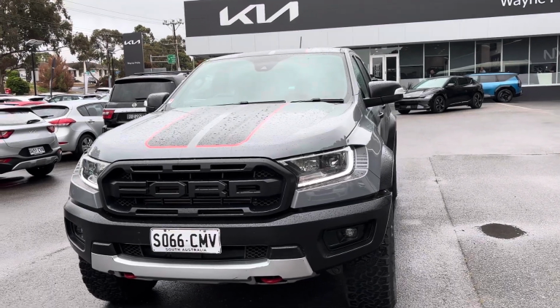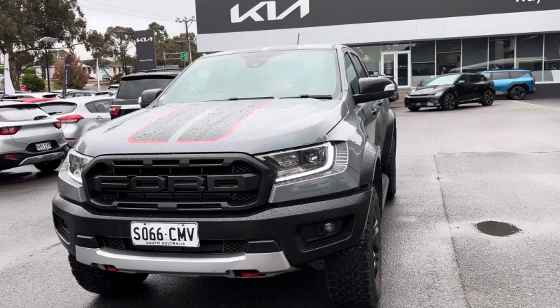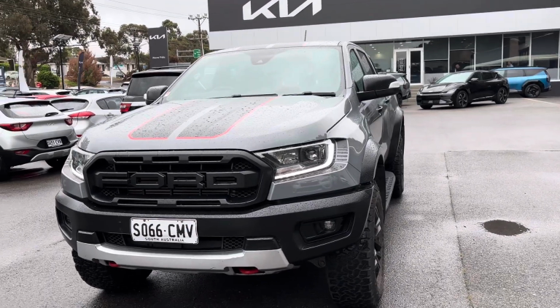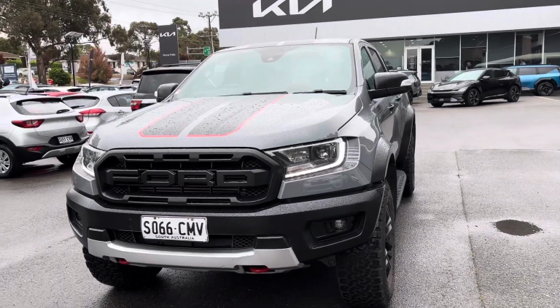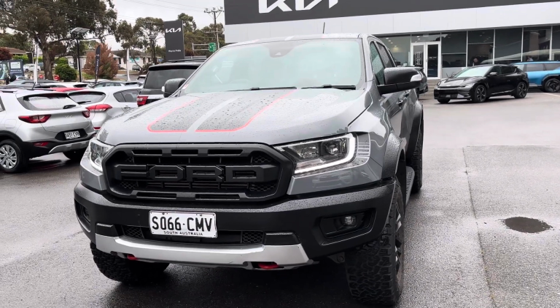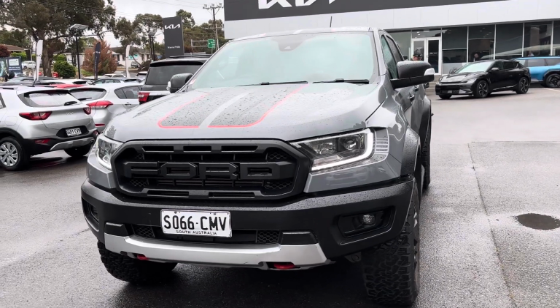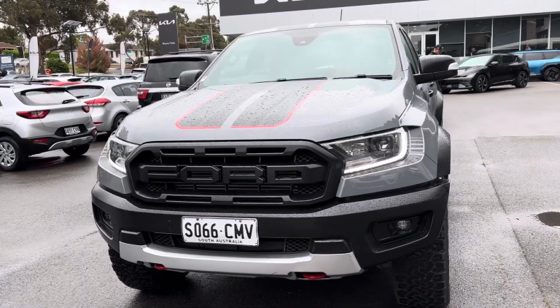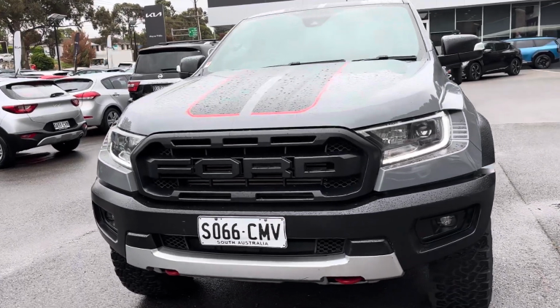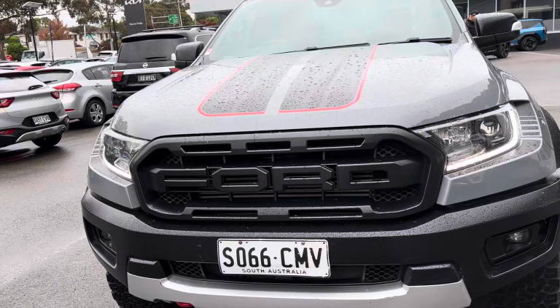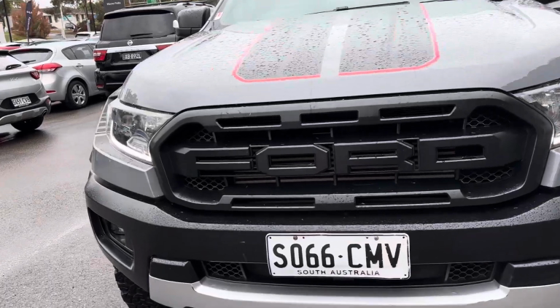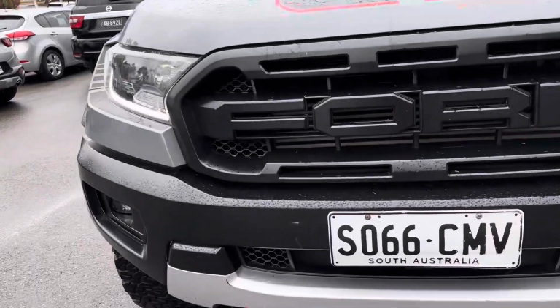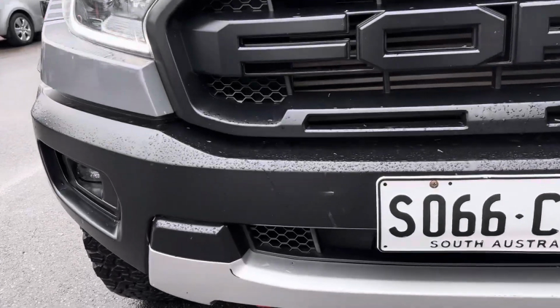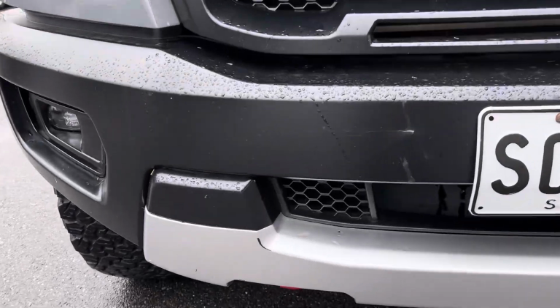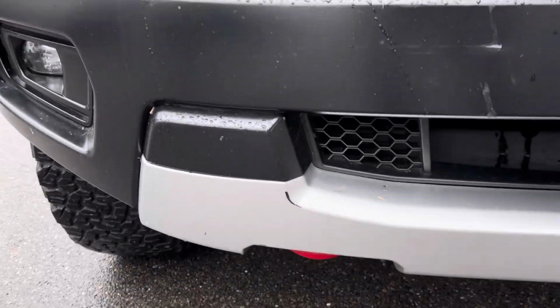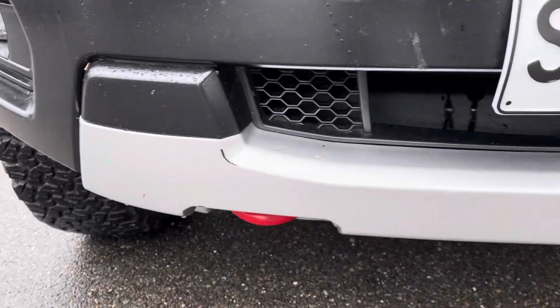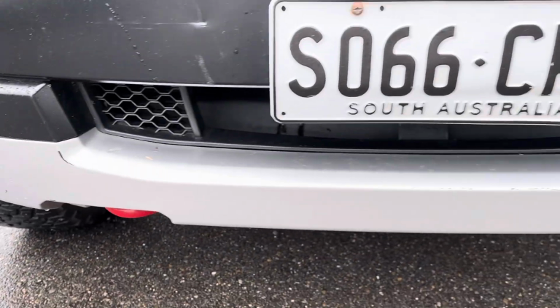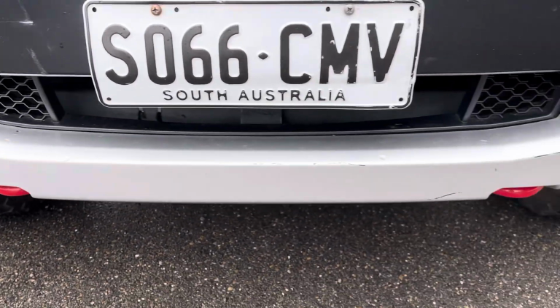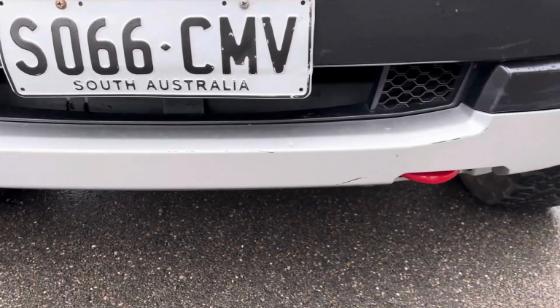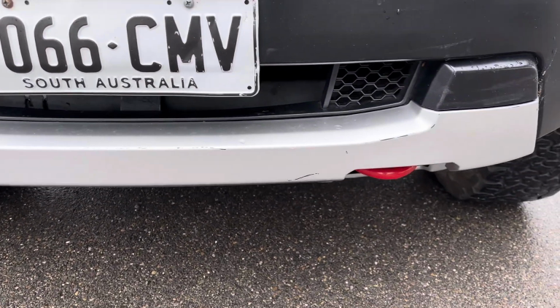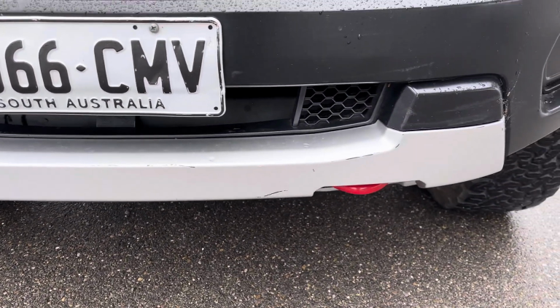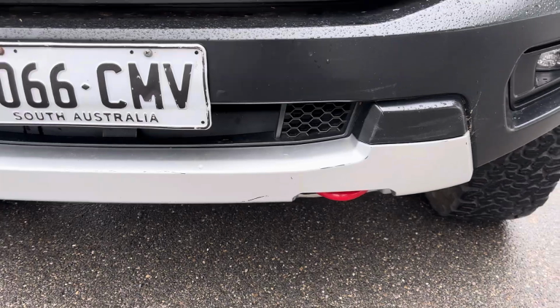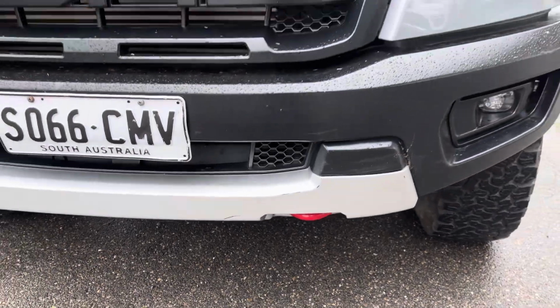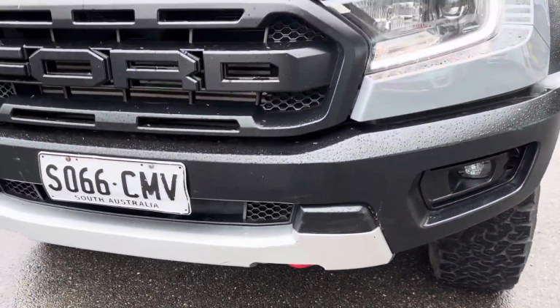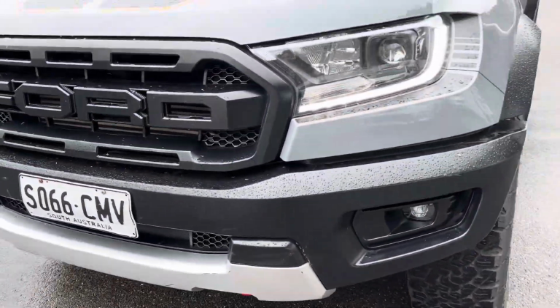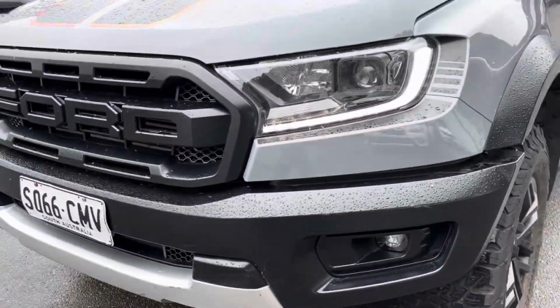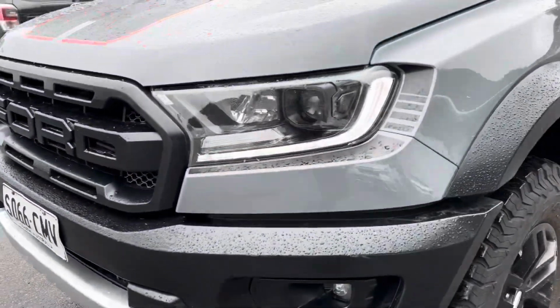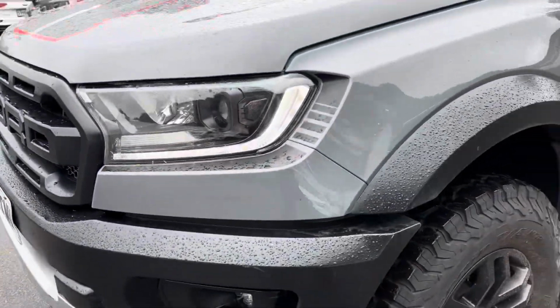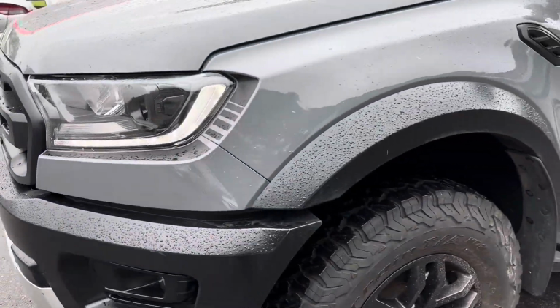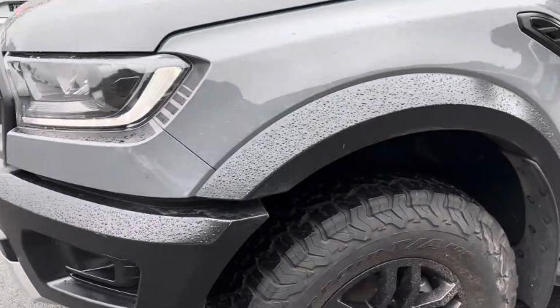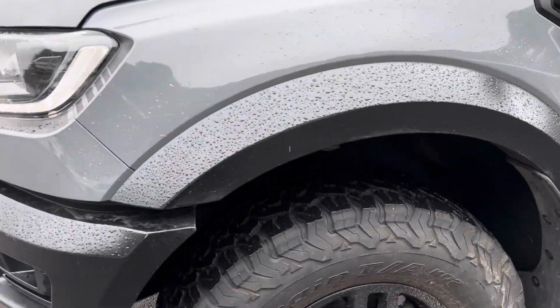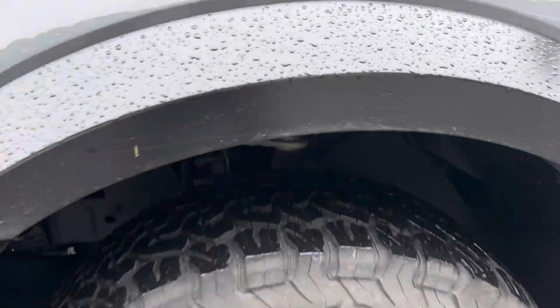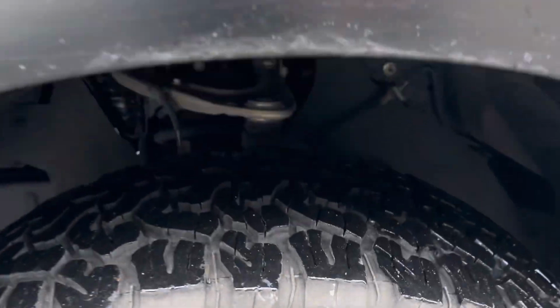Overall it's in great condition but let's walk through it. There are a couple of minor scratches here which will get all sorted — it hasn't gone through detail yet. Other than that, there's plenty of tread left on the tyres.